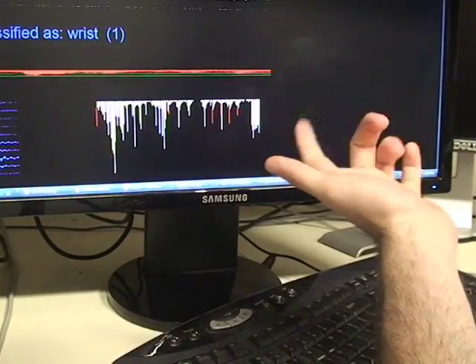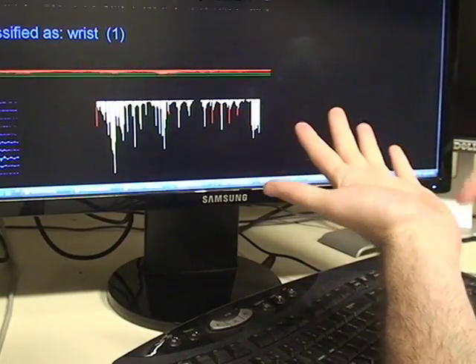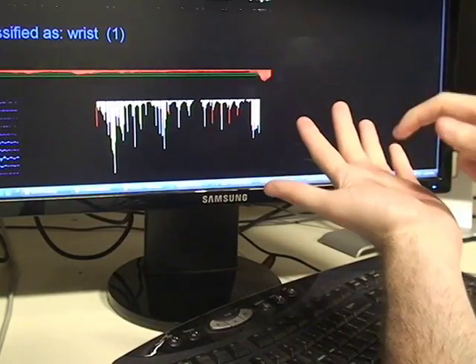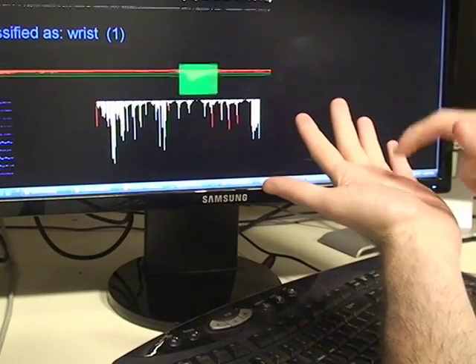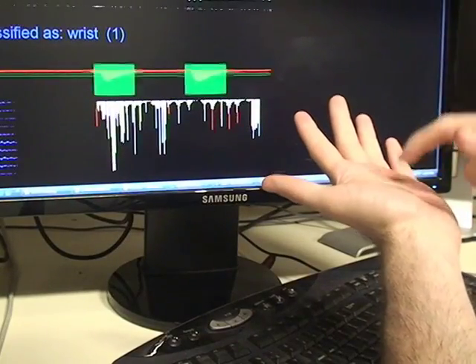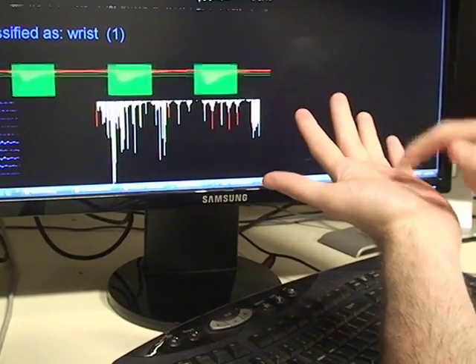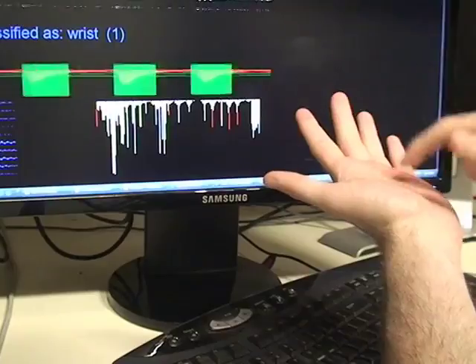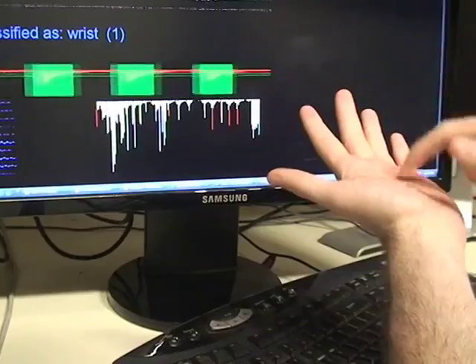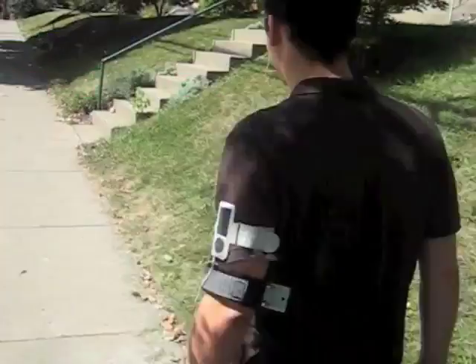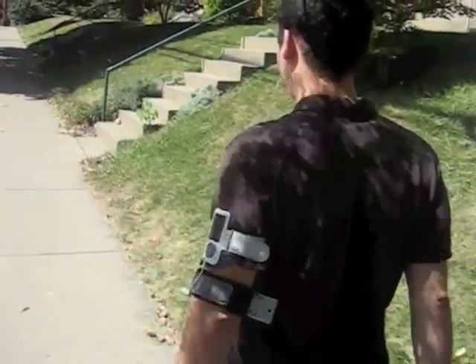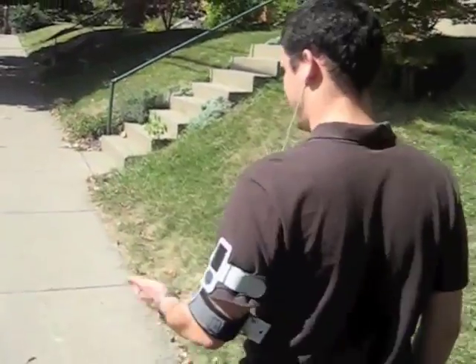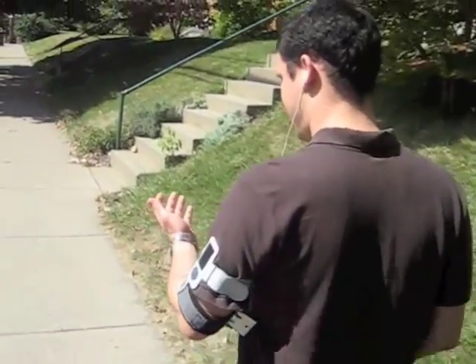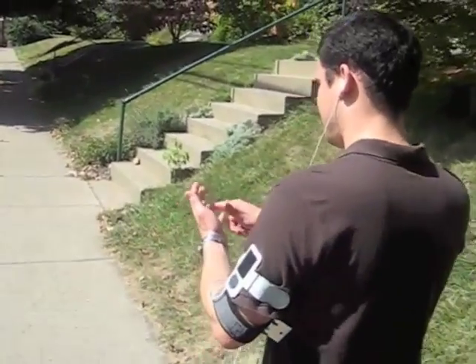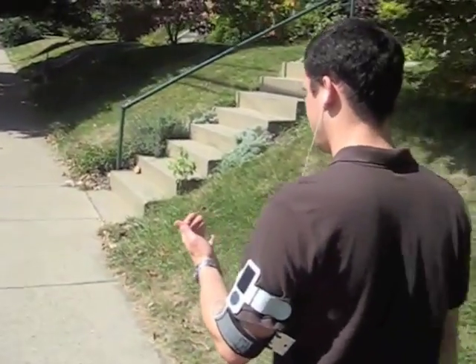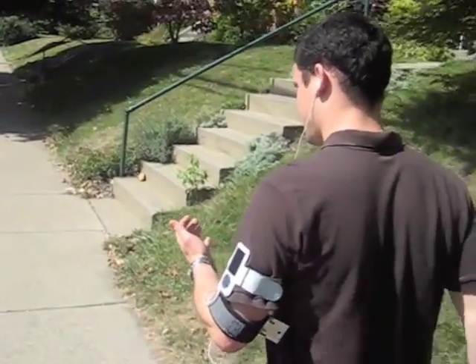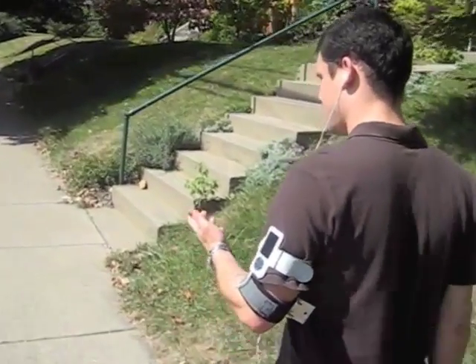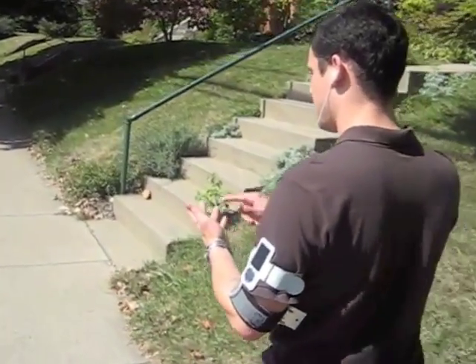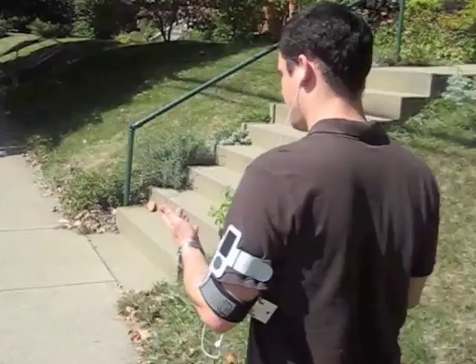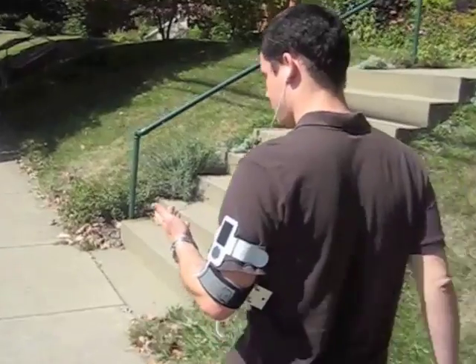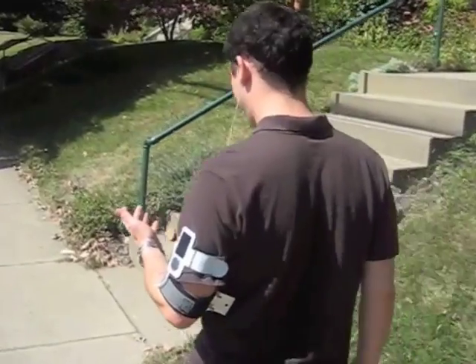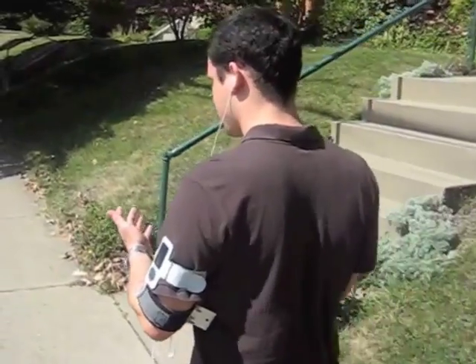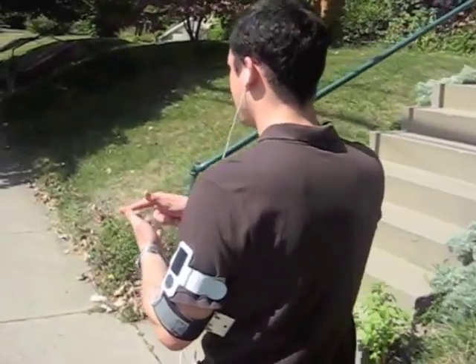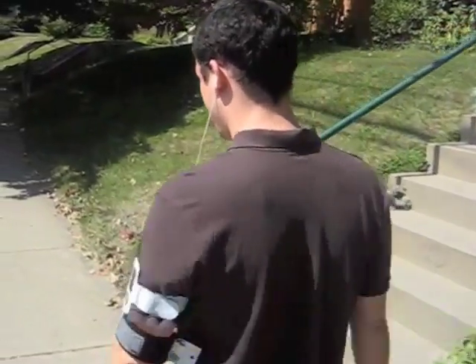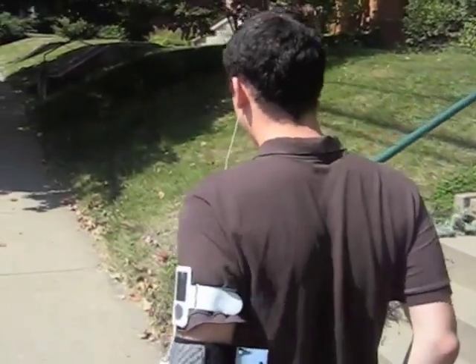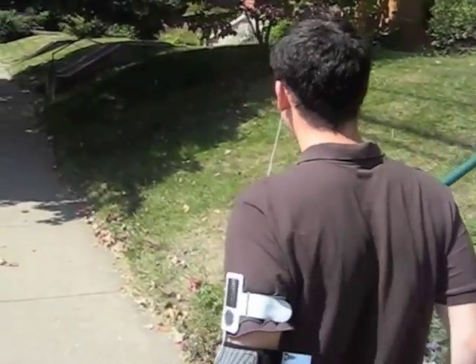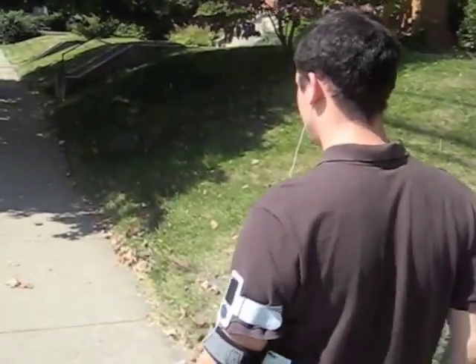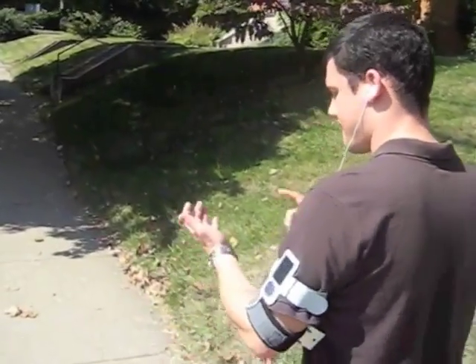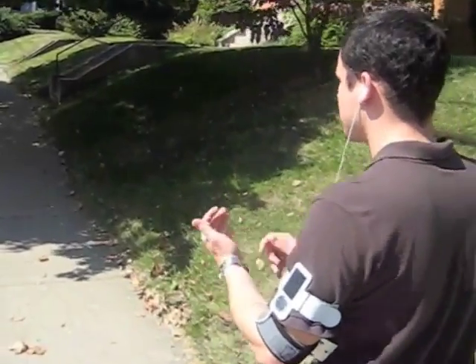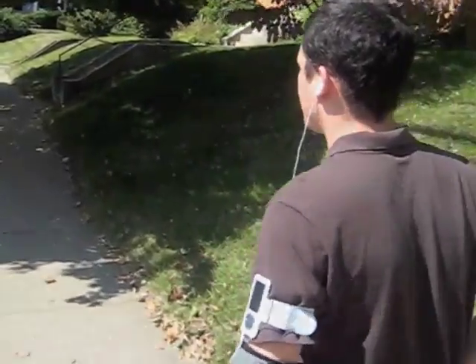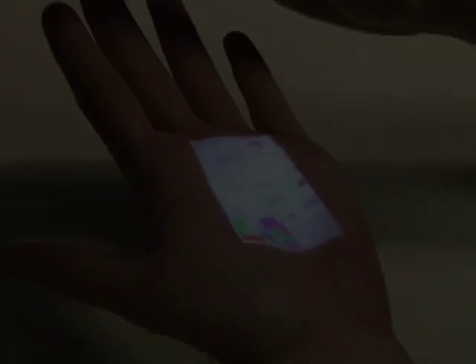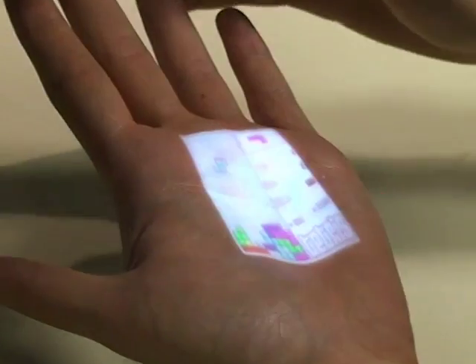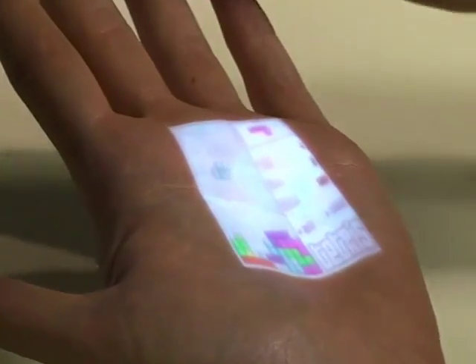Segmenting purposeful input from false positives is robust and remains functional while walking and jogging. Many uses are possible. Consider, for example, an audio player strapped to the arm, which could be controlled by taps to one's fingers.